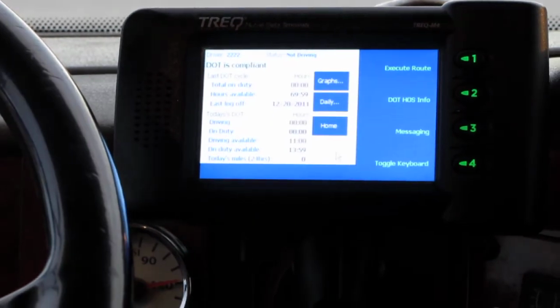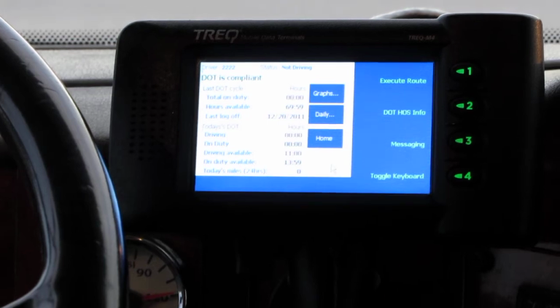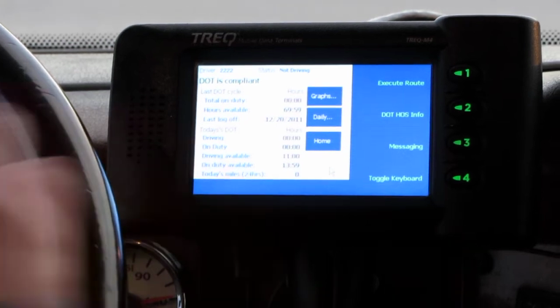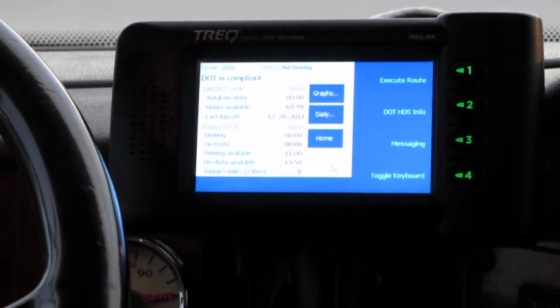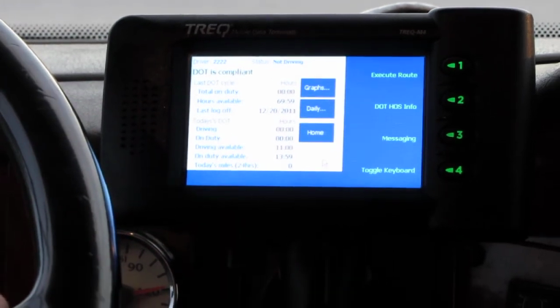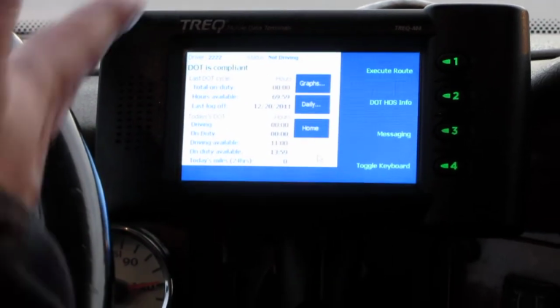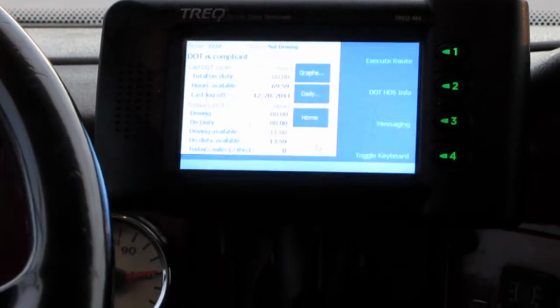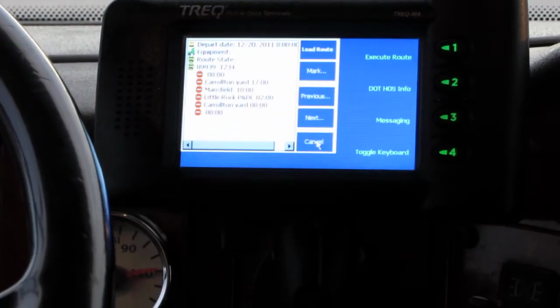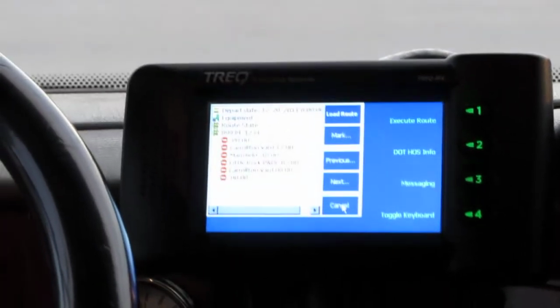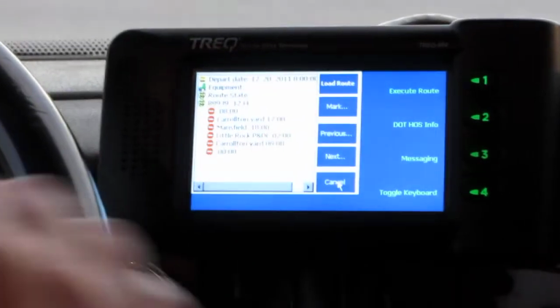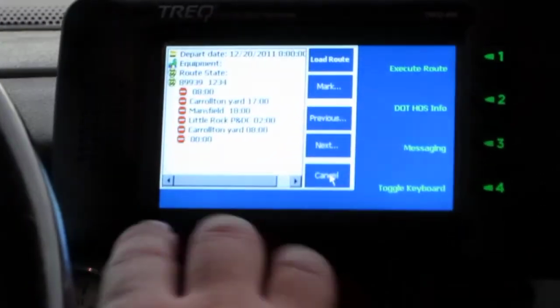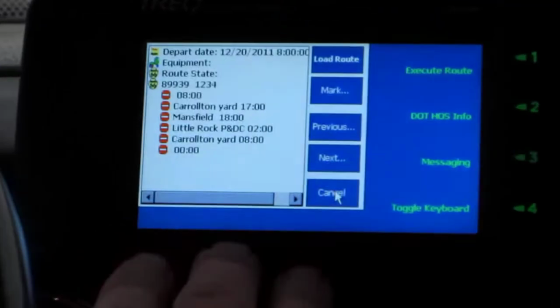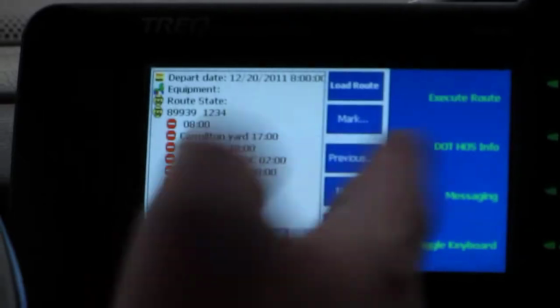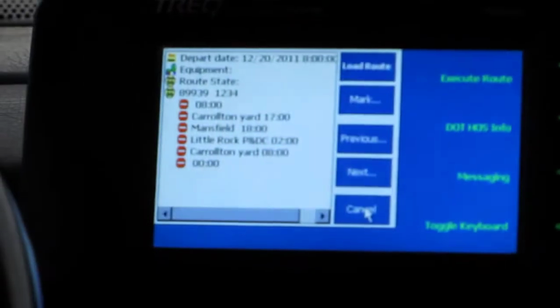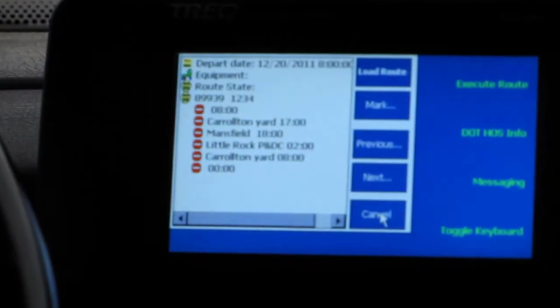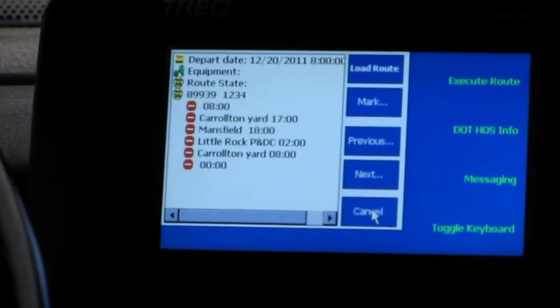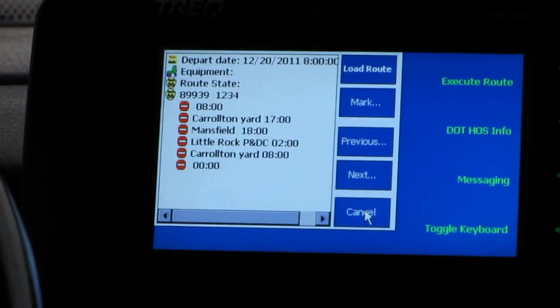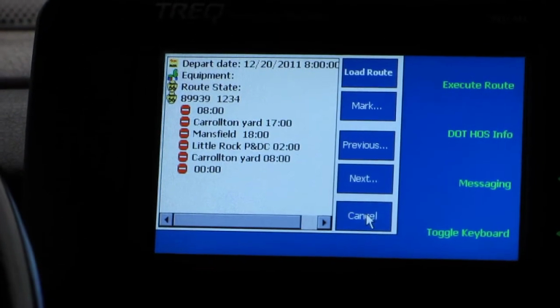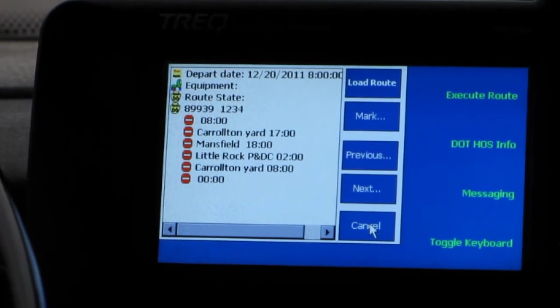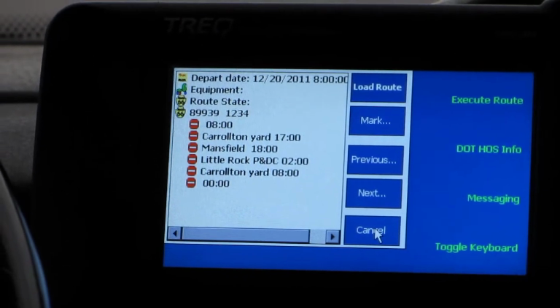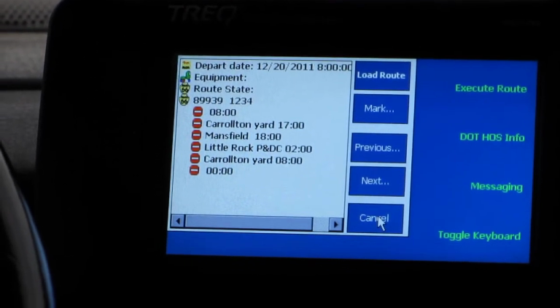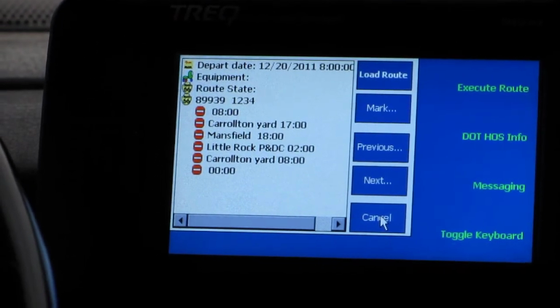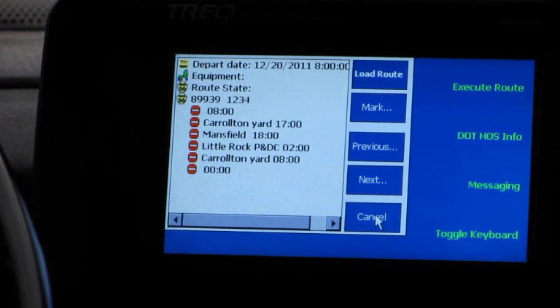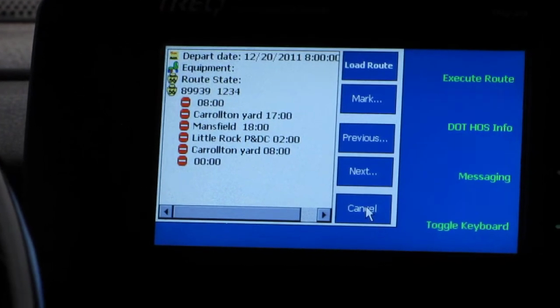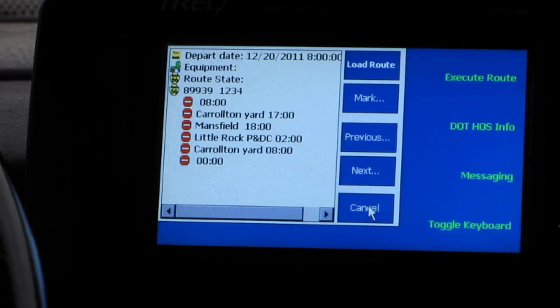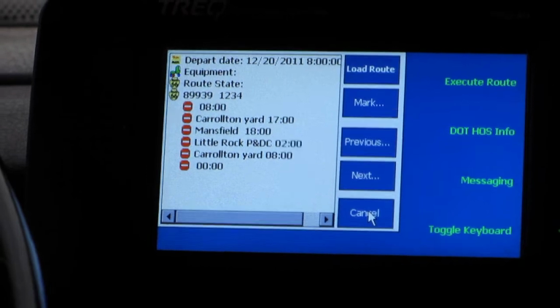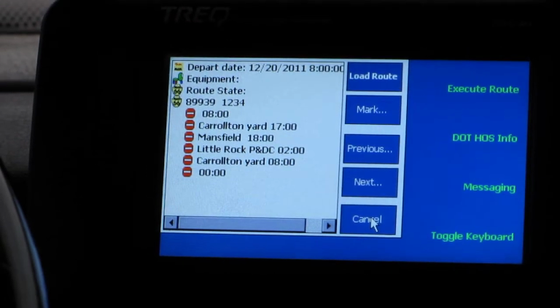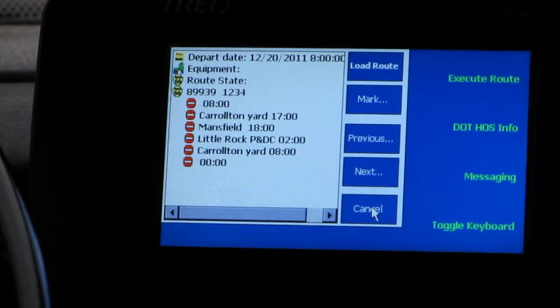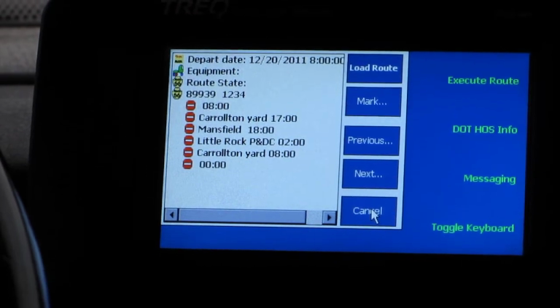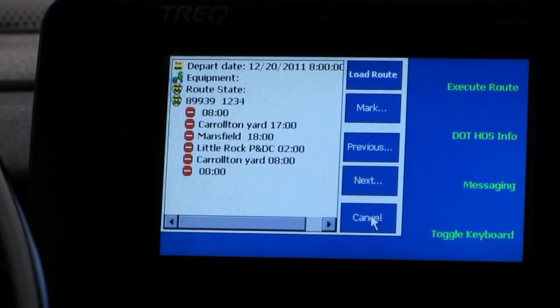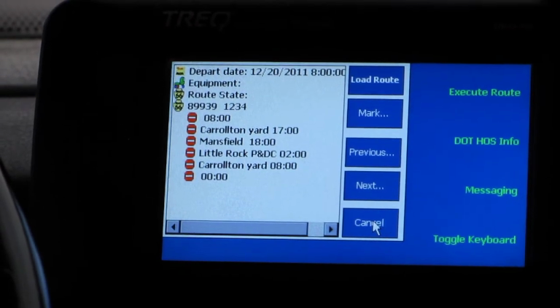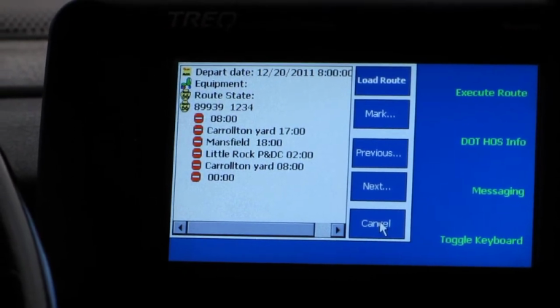Next it's going to show us our hours. We're compliant on our DOT requirements, nothing to worry about. Here is our route: we leave Carolton yard at 5 o'clock PM, our next stop is in Mansfield at 6, and from there we go to Little Rock, Arkansas — we have to be there at 2 o'clock in the morning.